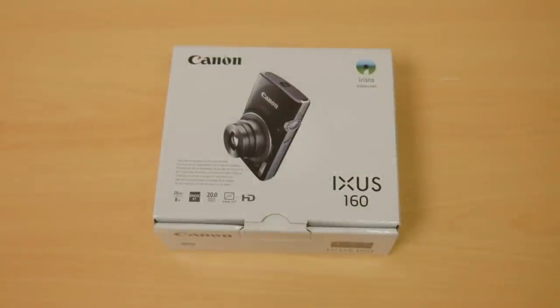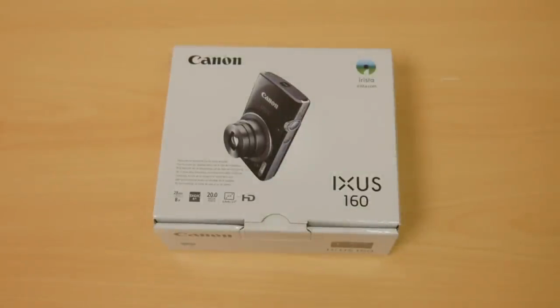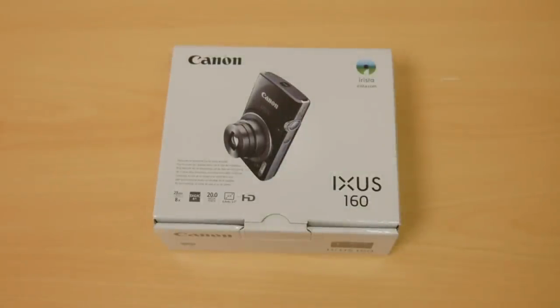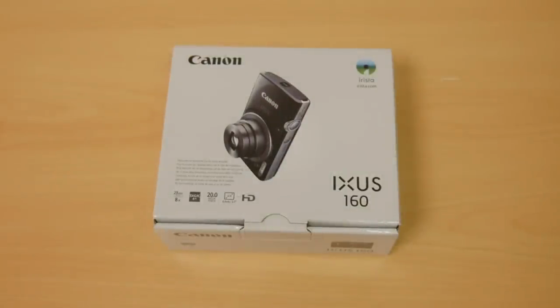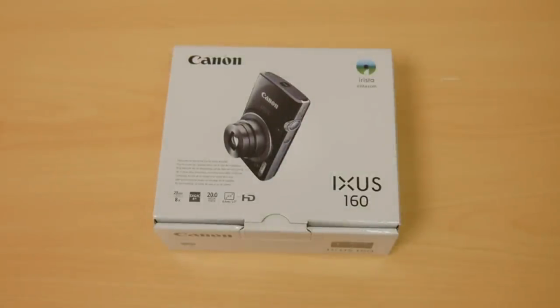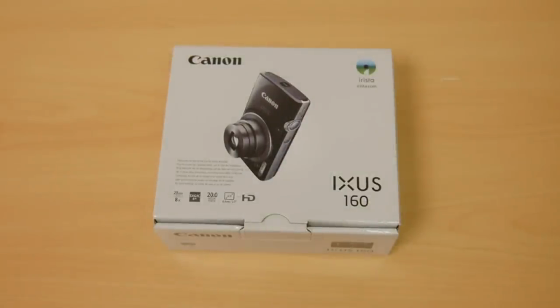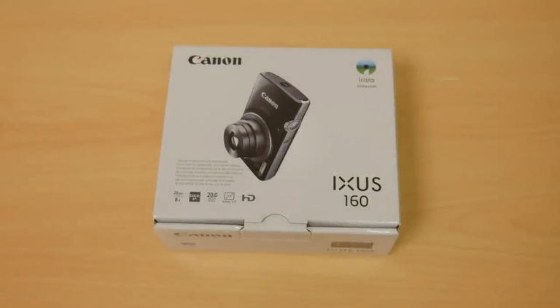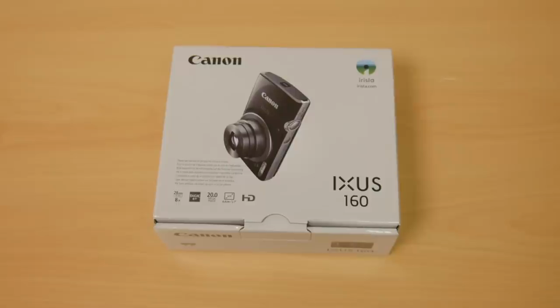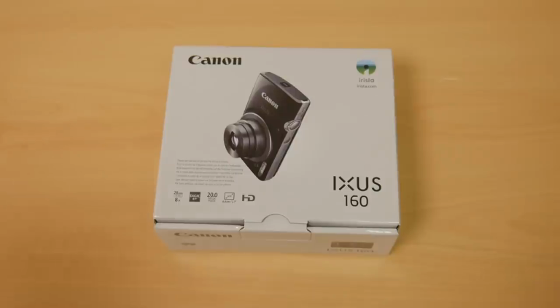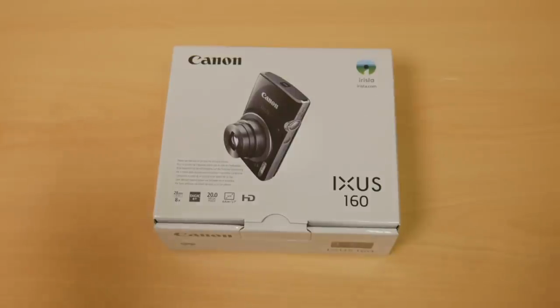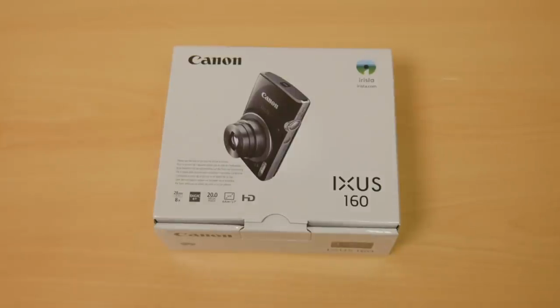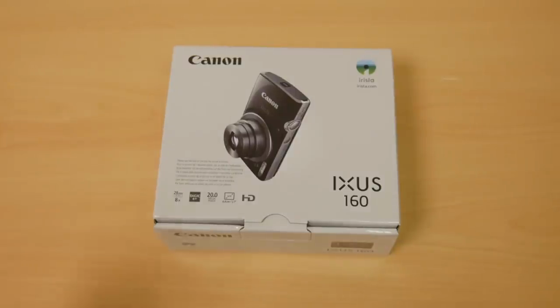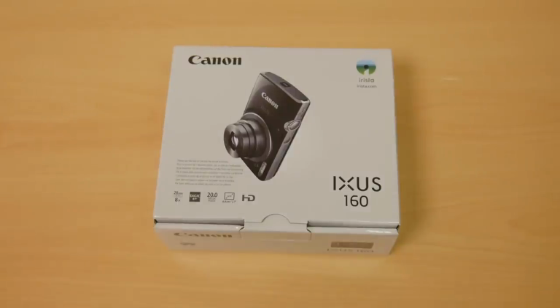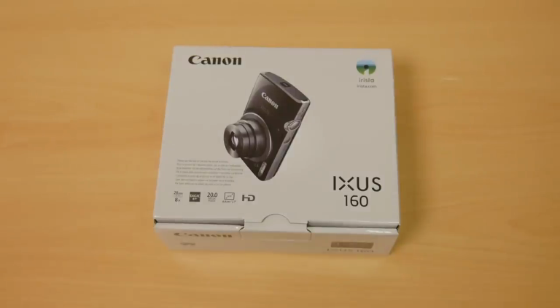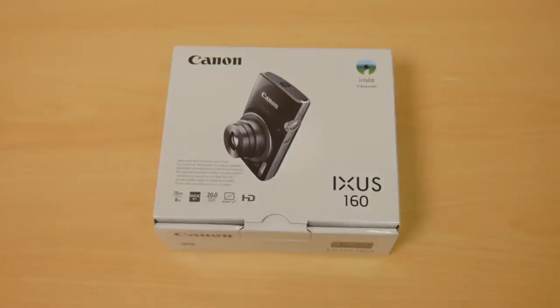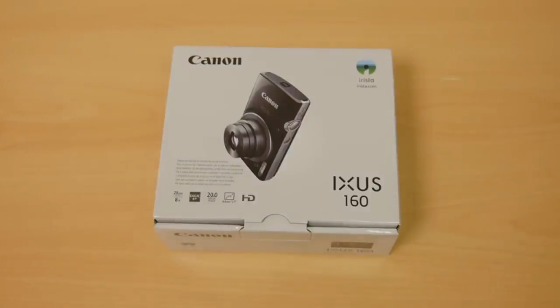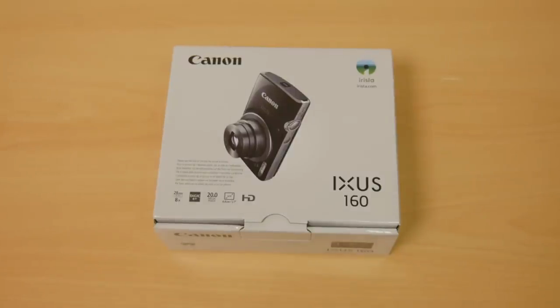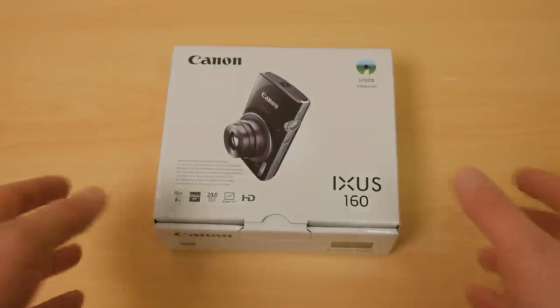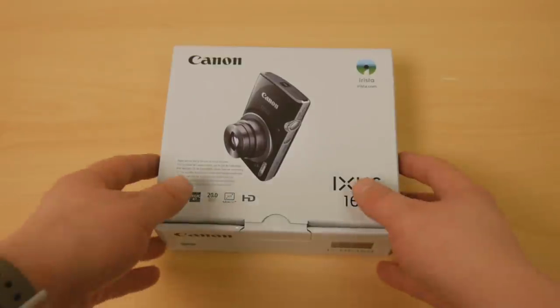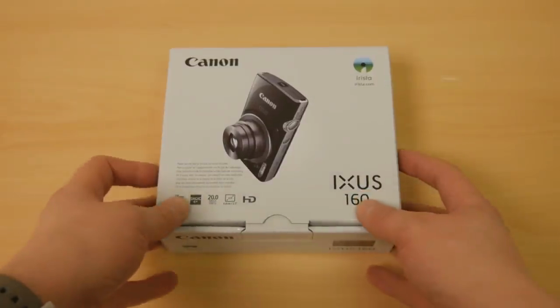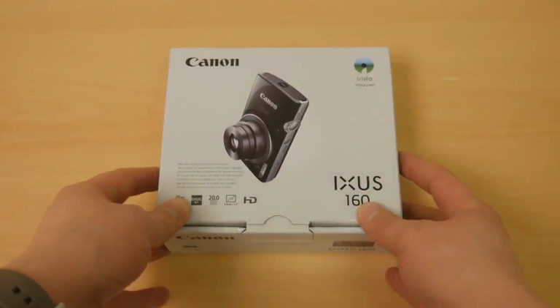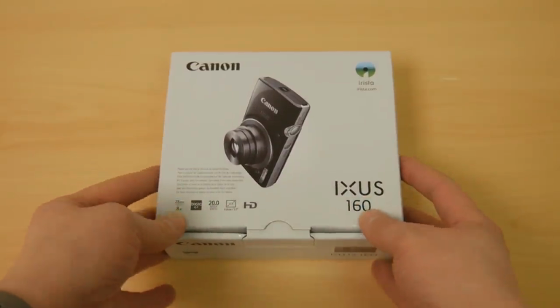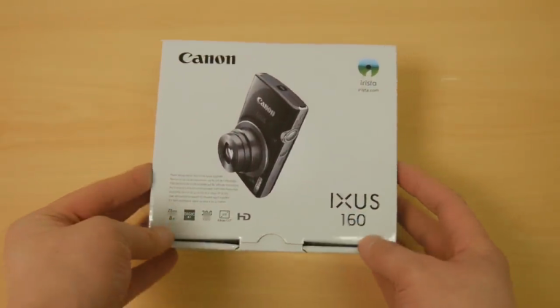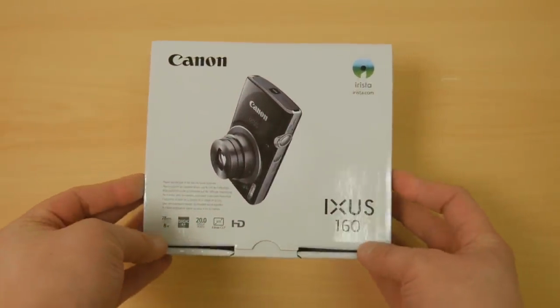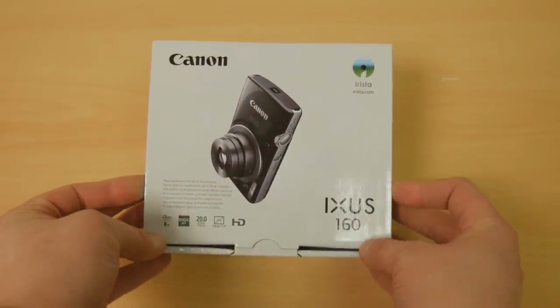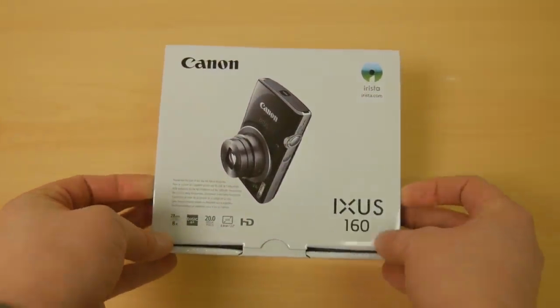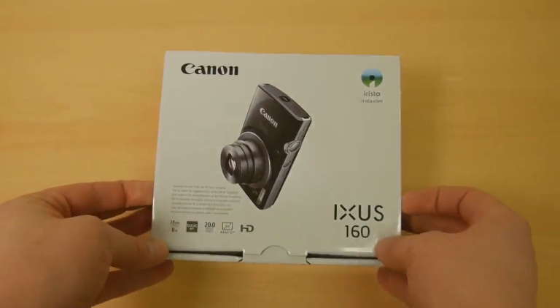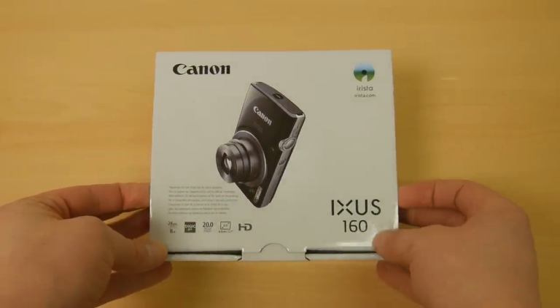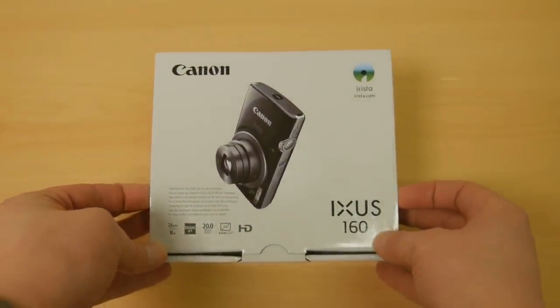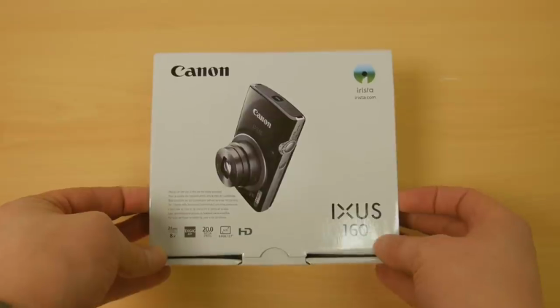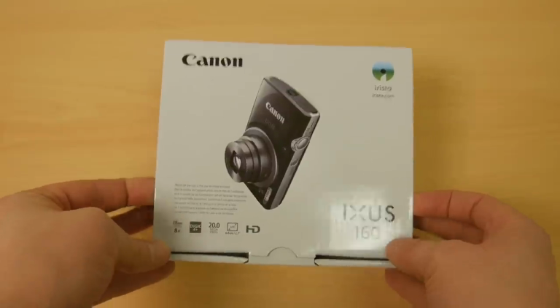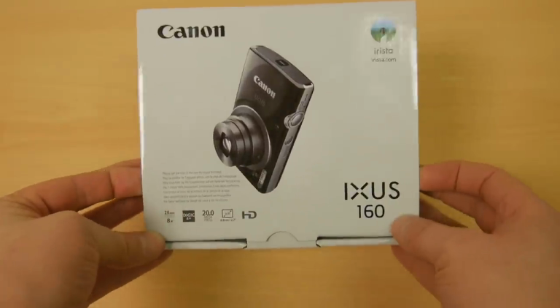Hi guys, it's Hodge here with a quick unboxing of a Canon XS160 compact camera. I say very quick unboxing because in reality that's what it's going to be, because there isn't a lot to say about this camera.